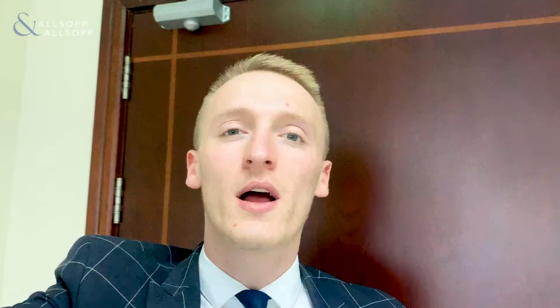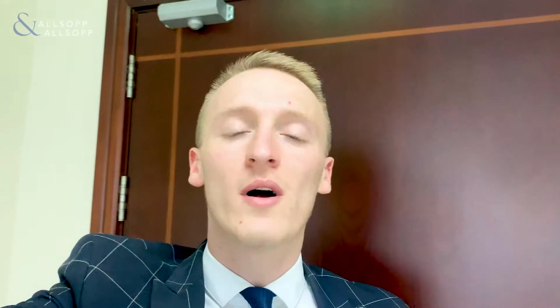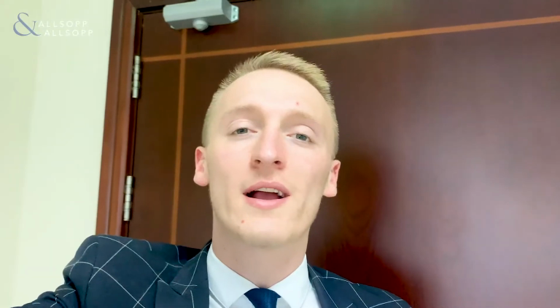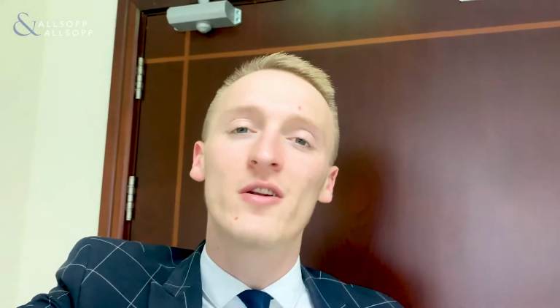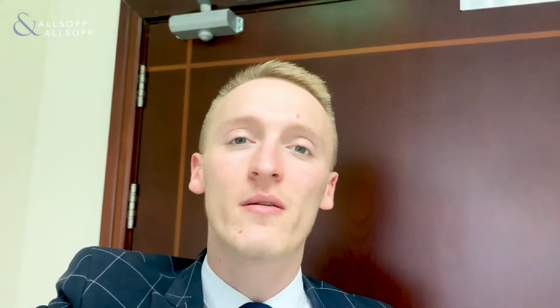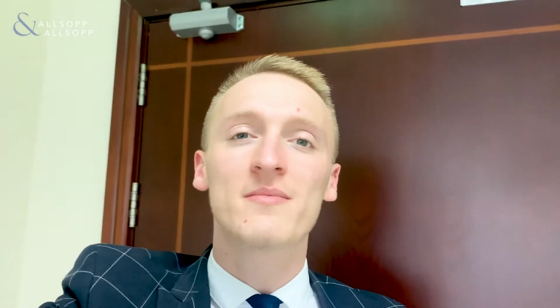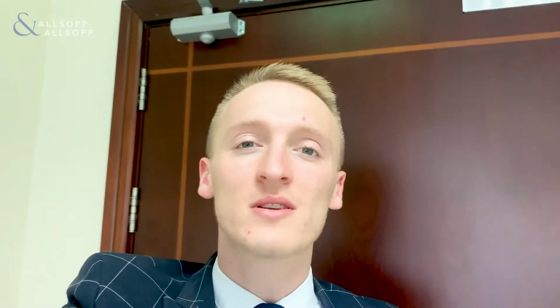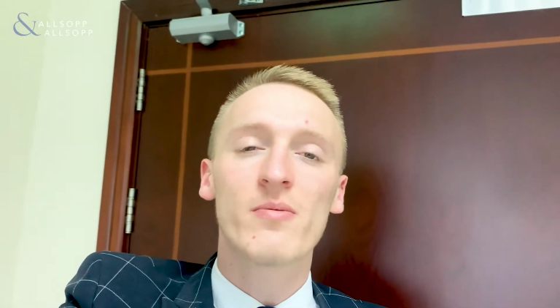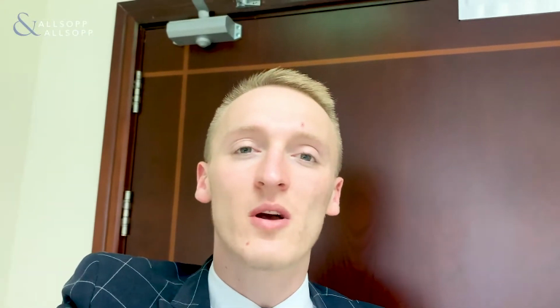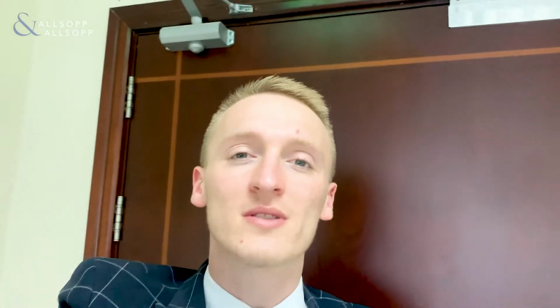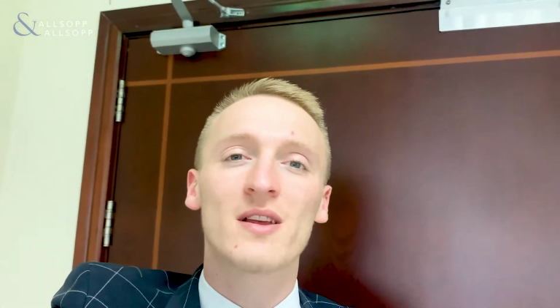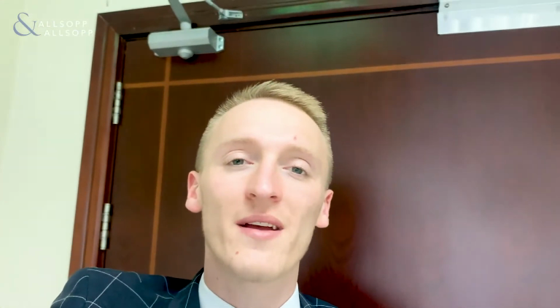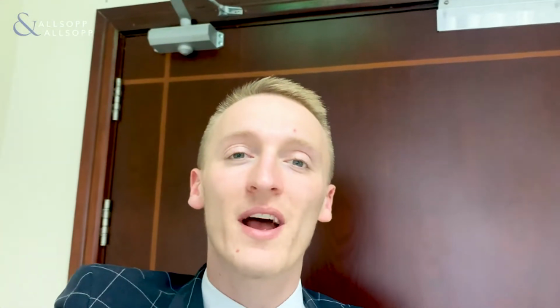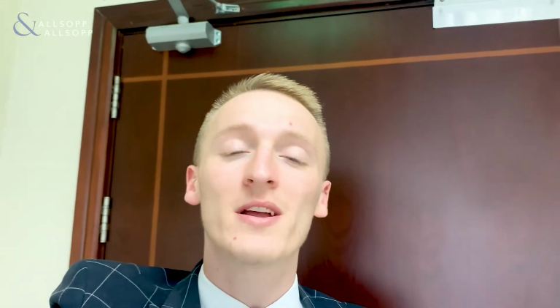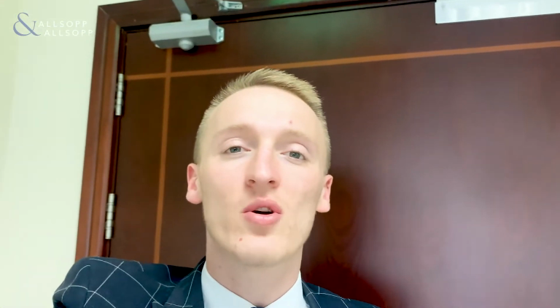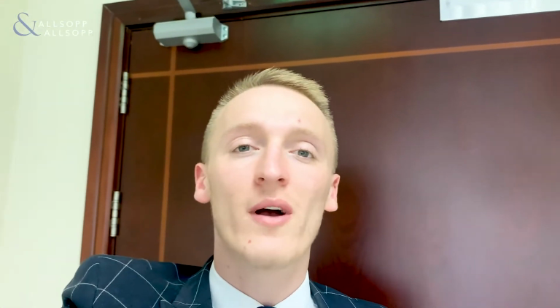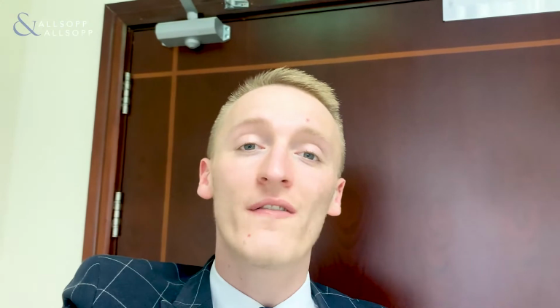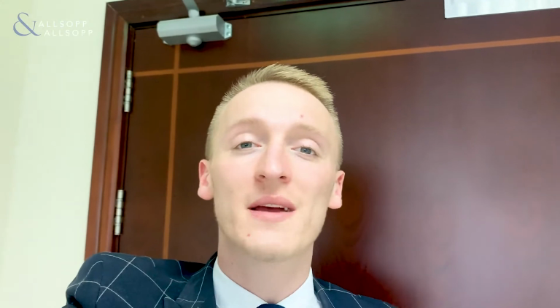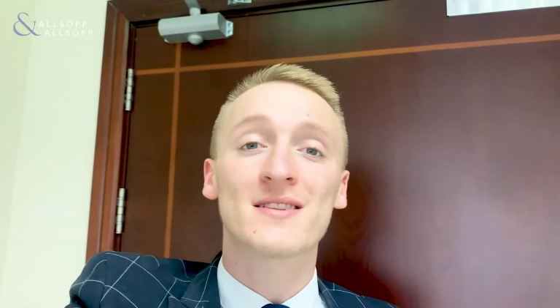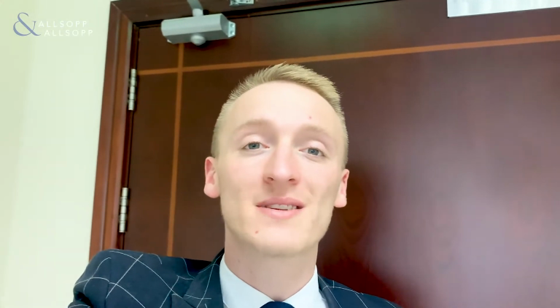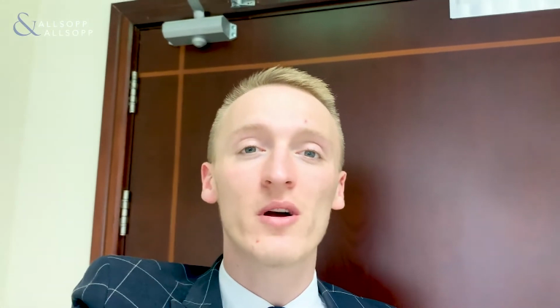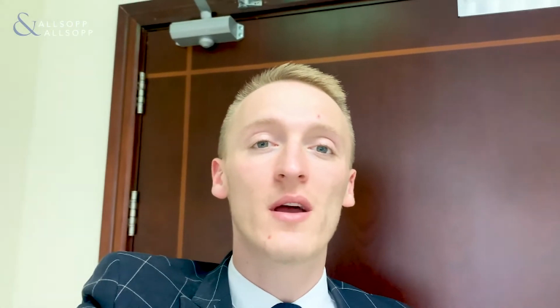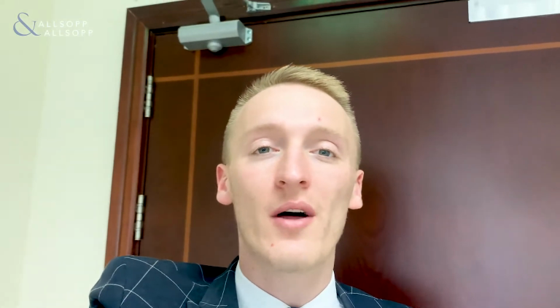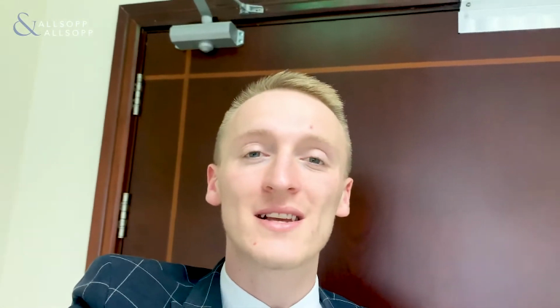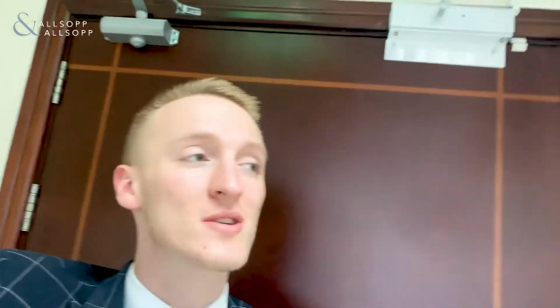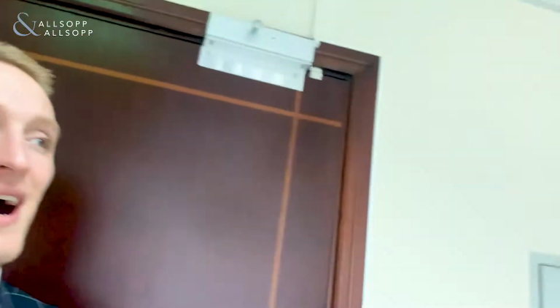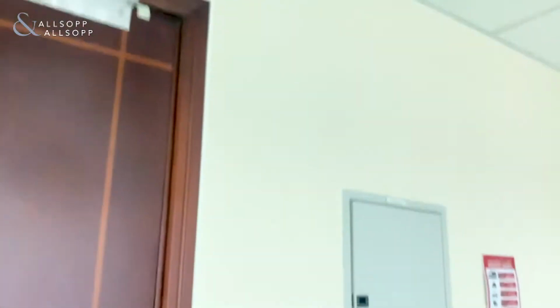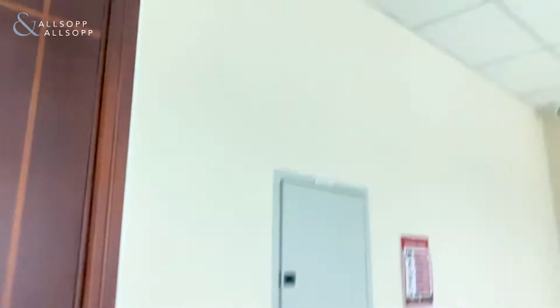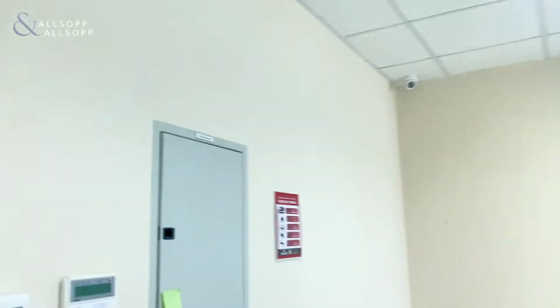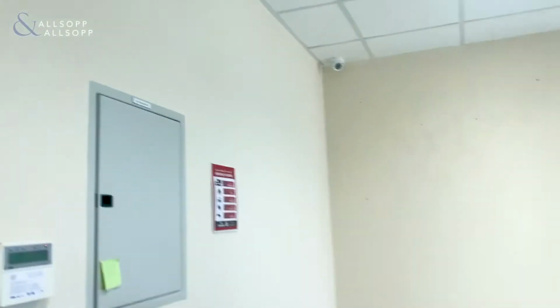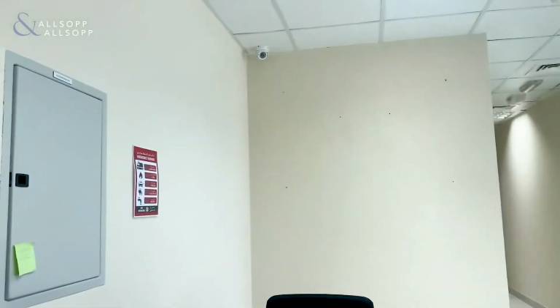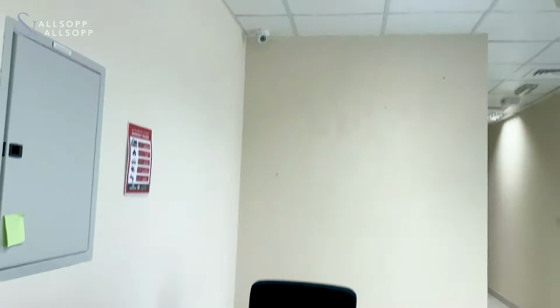Hello and good afternoon. My name is Luke Smith with Allsop and Allsop Real Estate, and I'm here to show you an office in Platinum Tower. This is in Cluster I in Jumeirah Lake Towers.